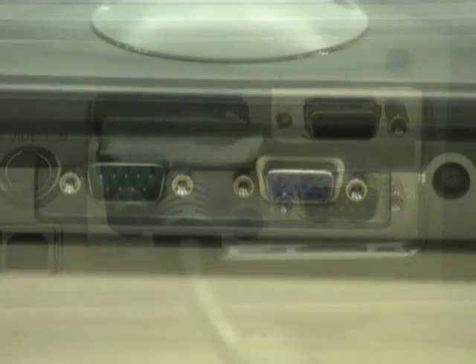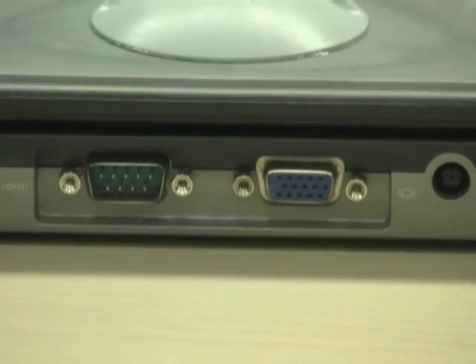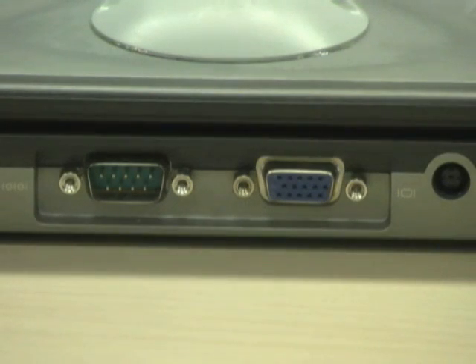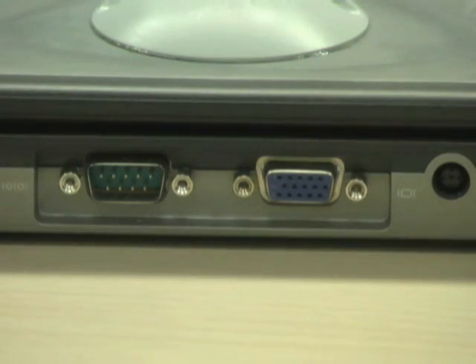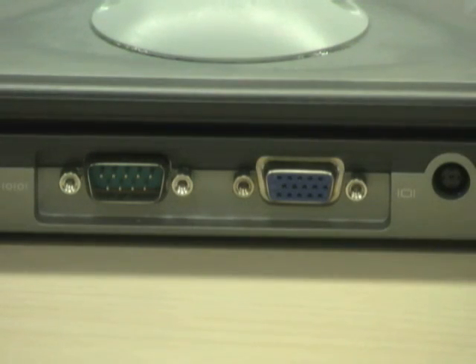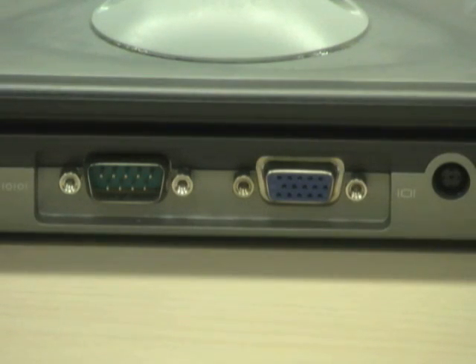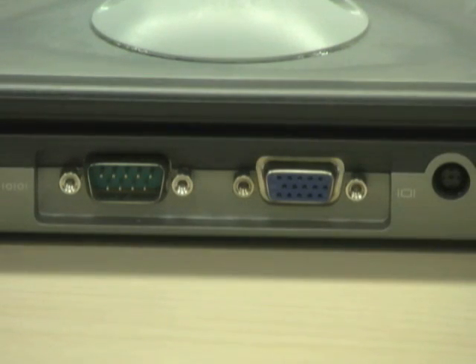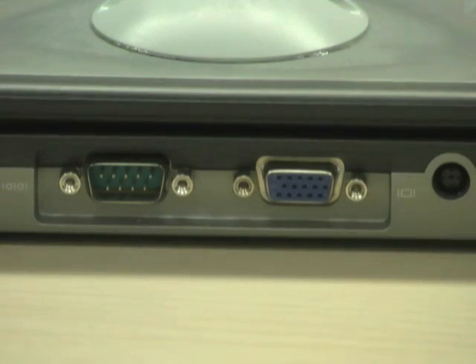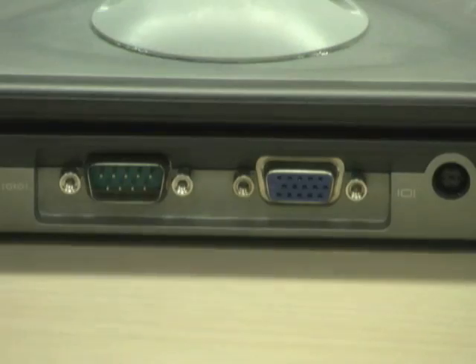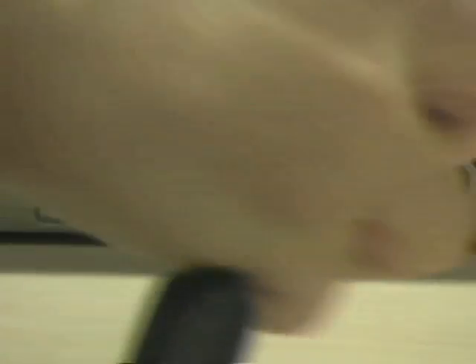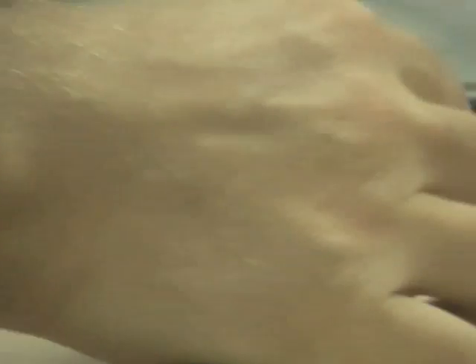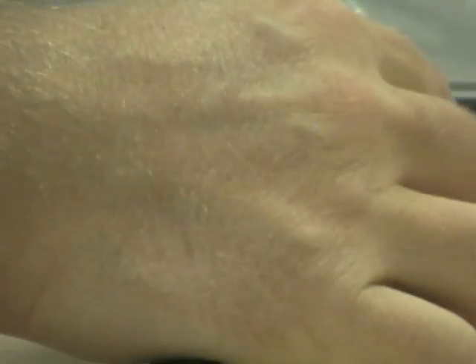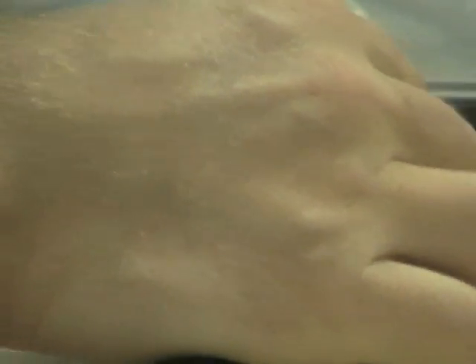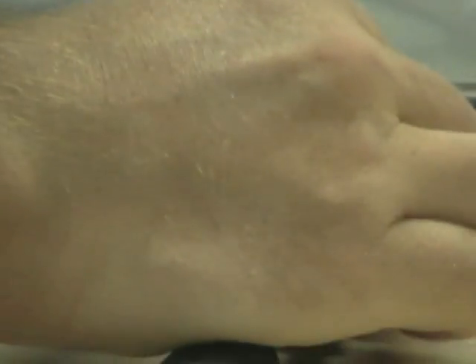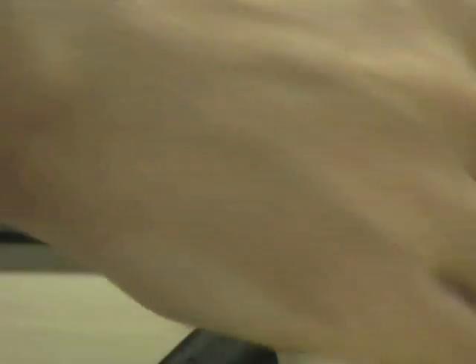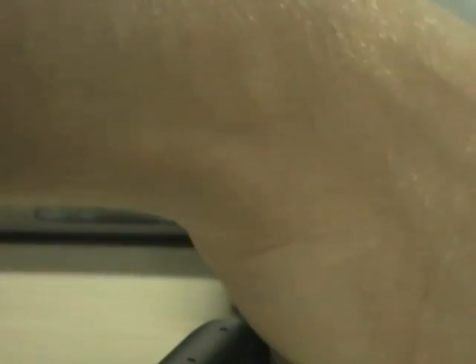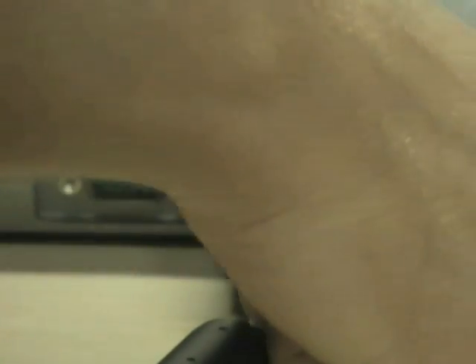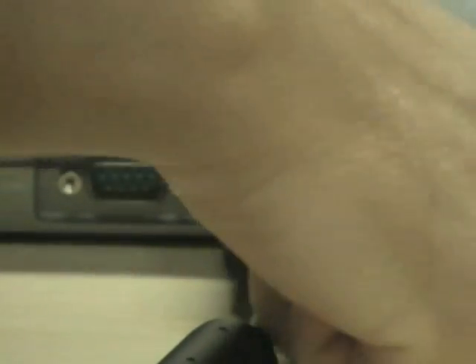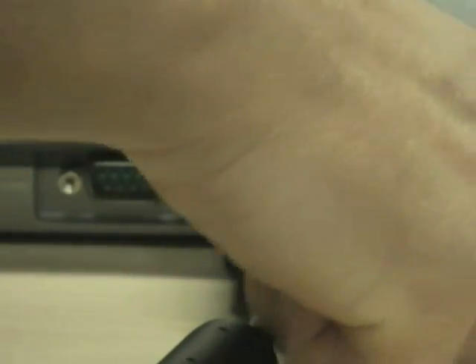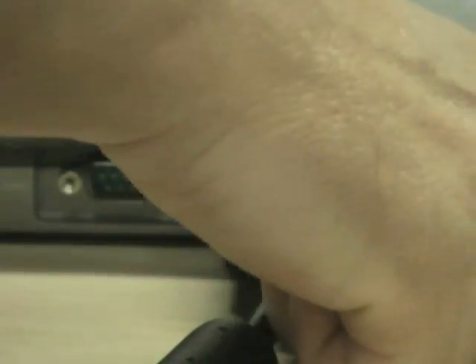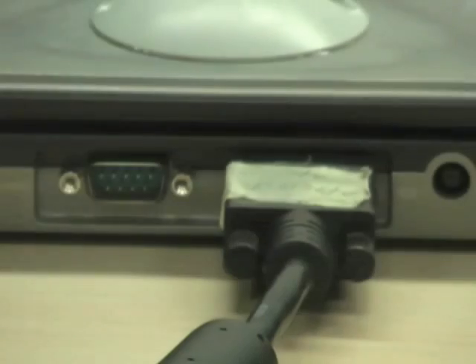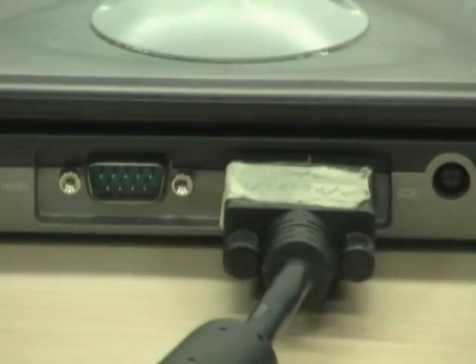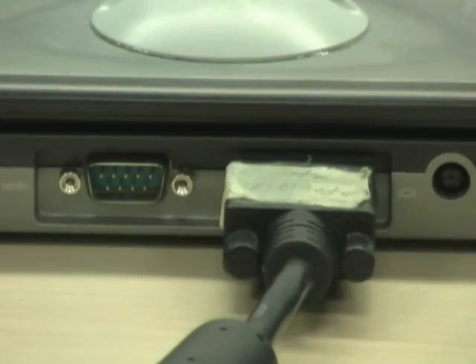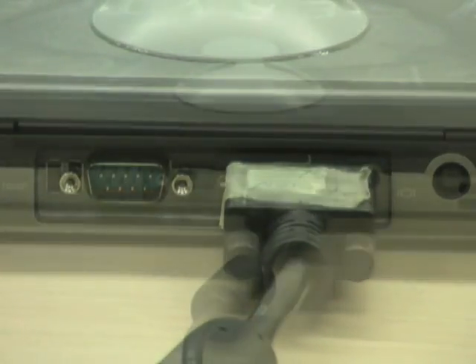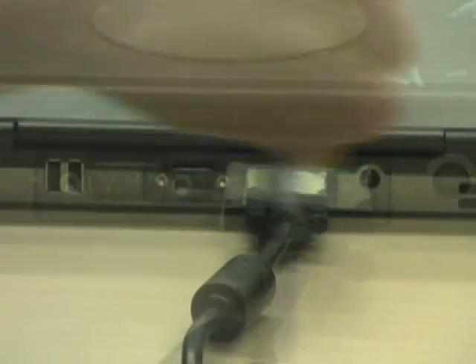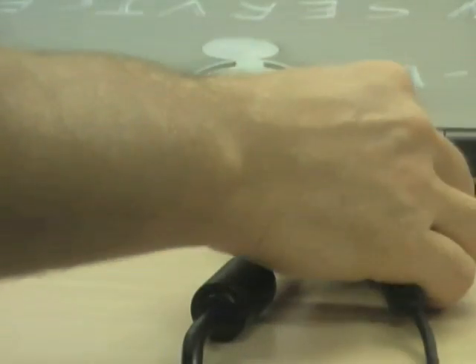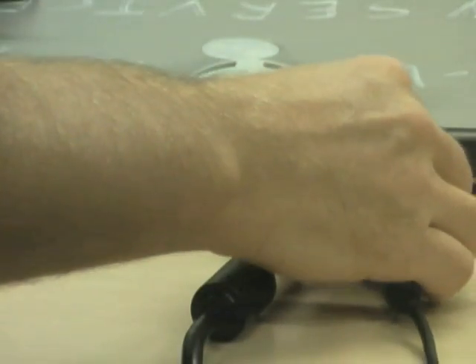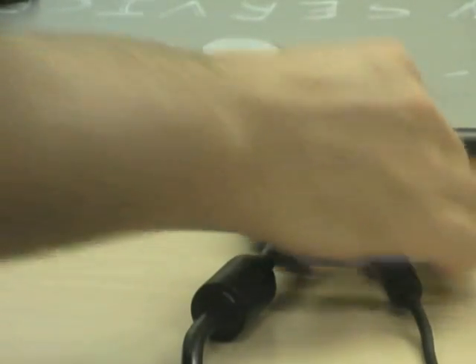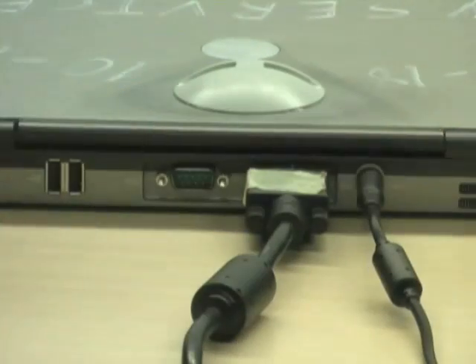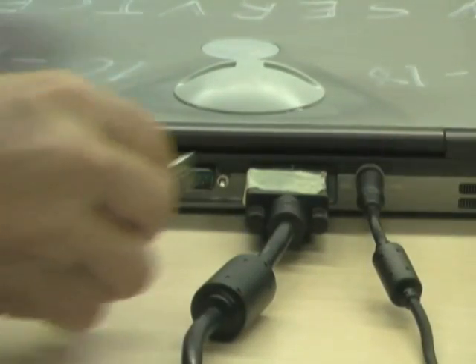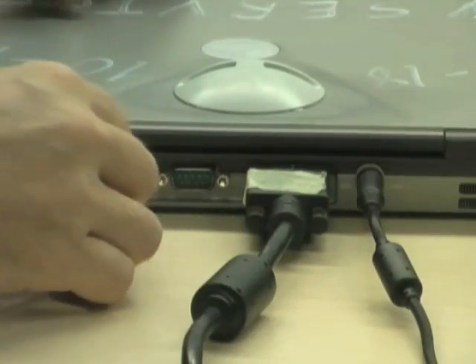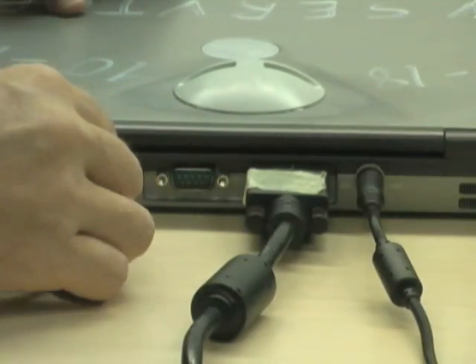Connect the other end of the VGA cable to the connection at the back of the laptop. Plug the mouse and the power supply into the laptop.